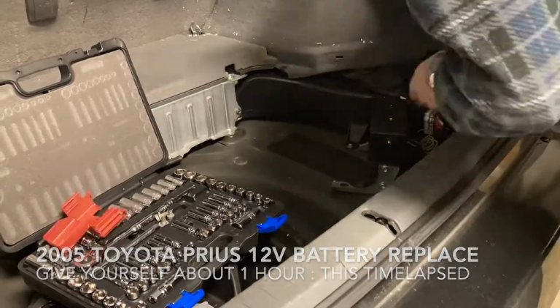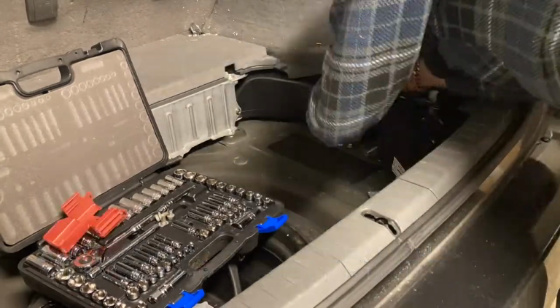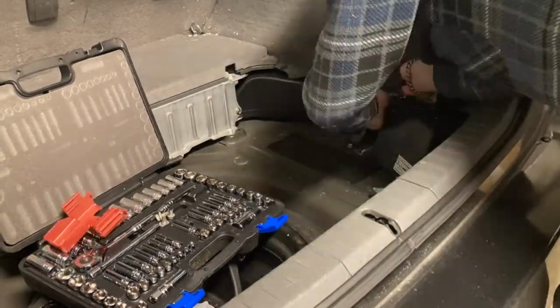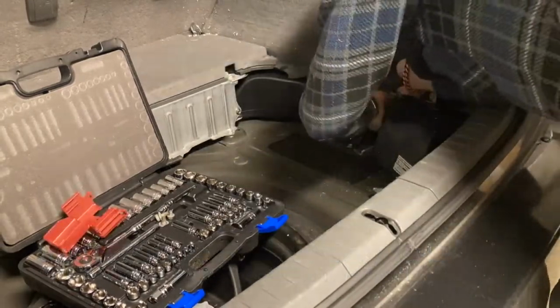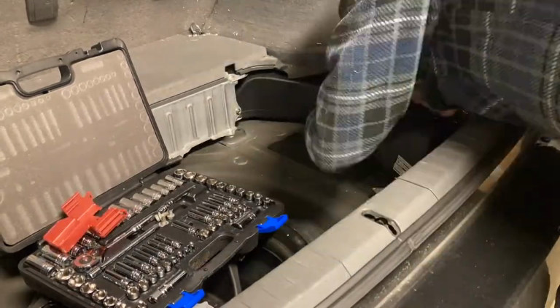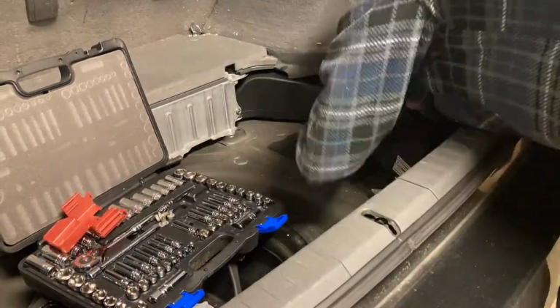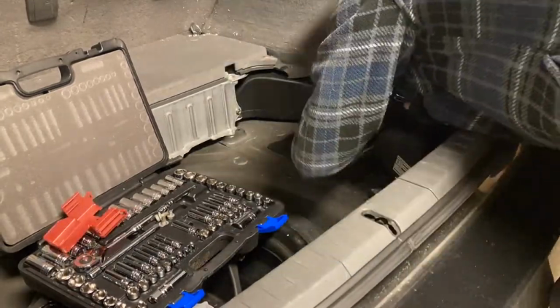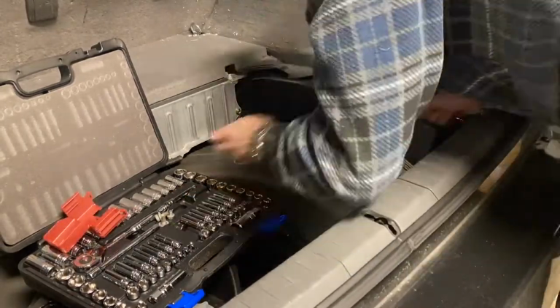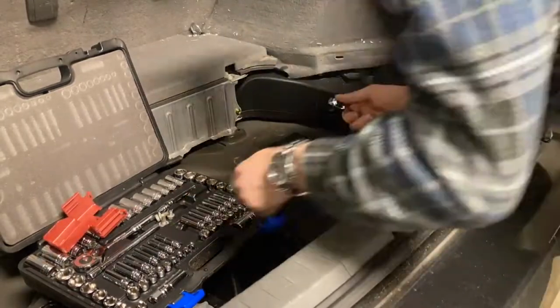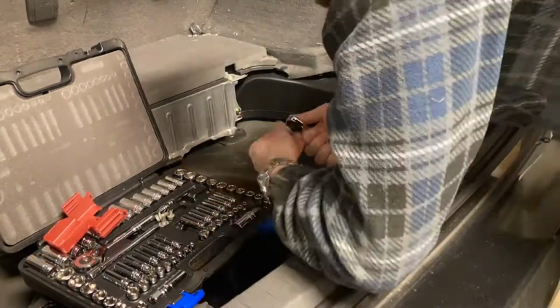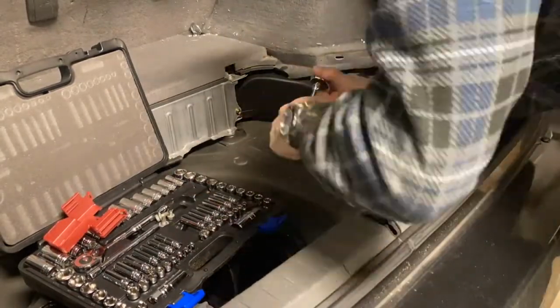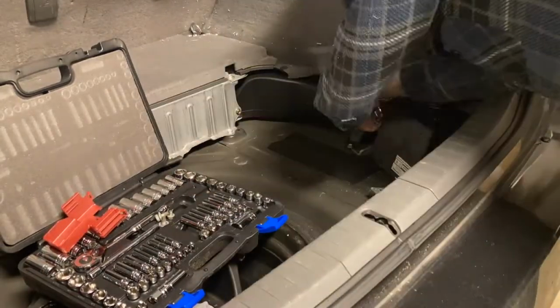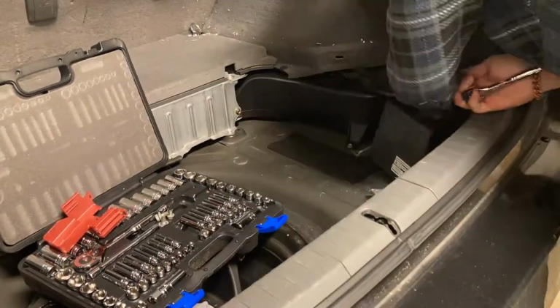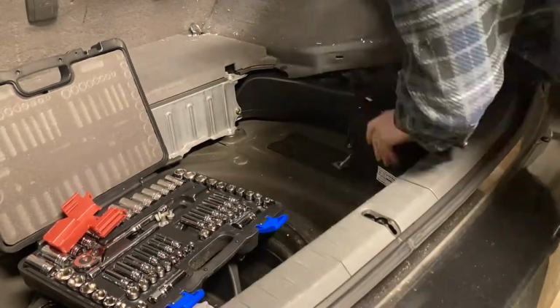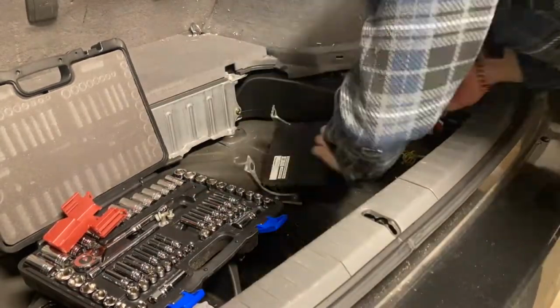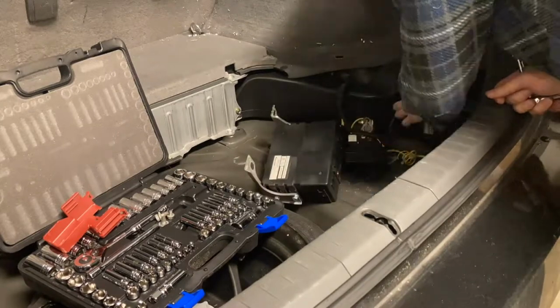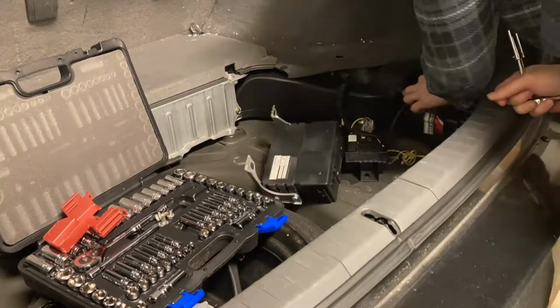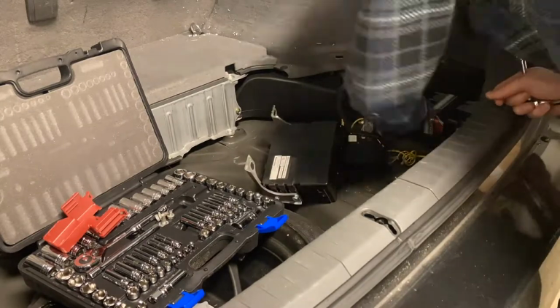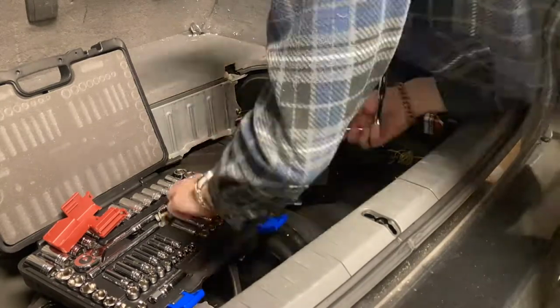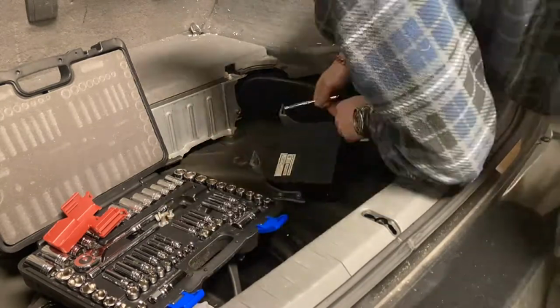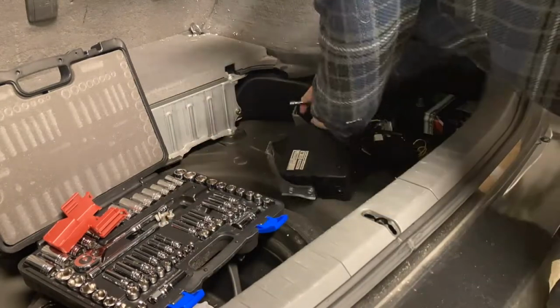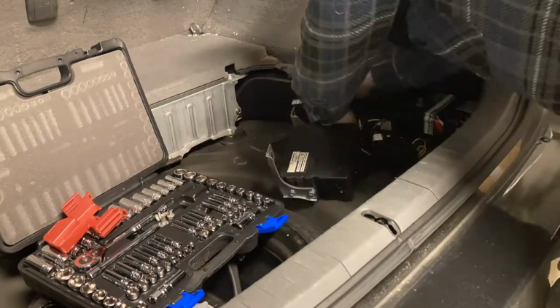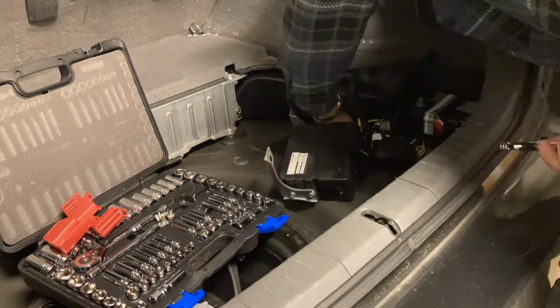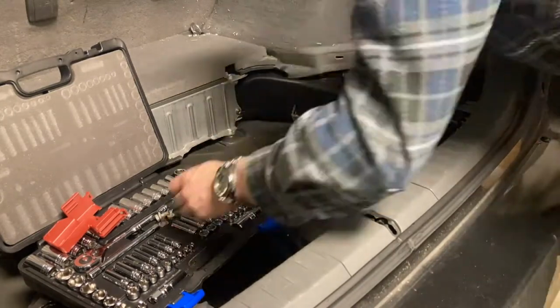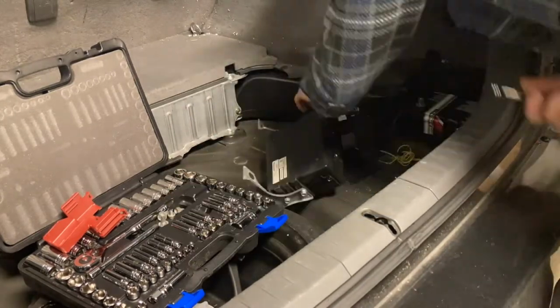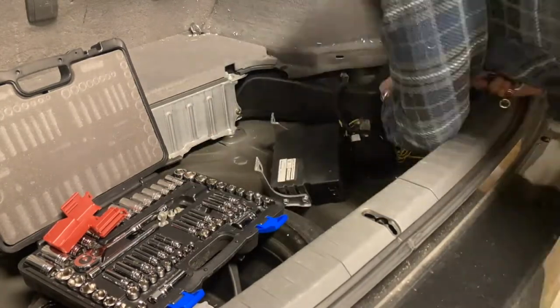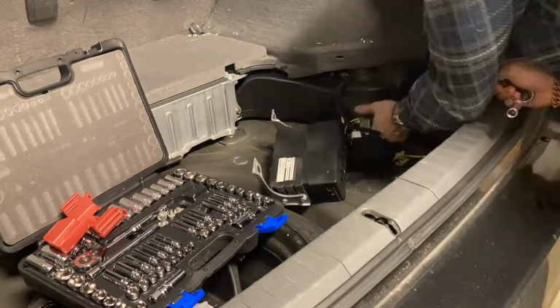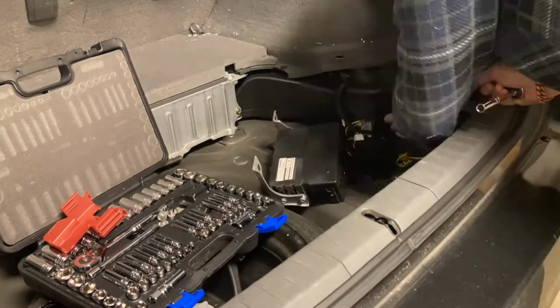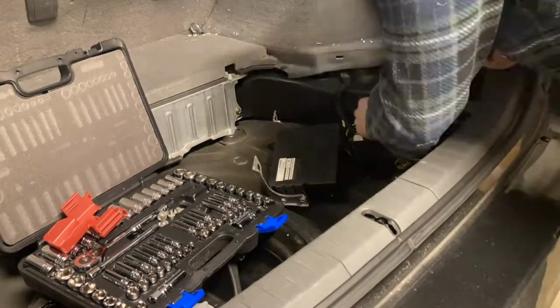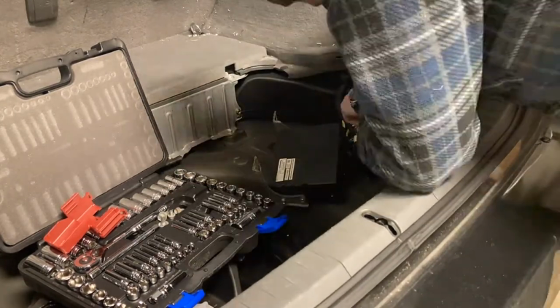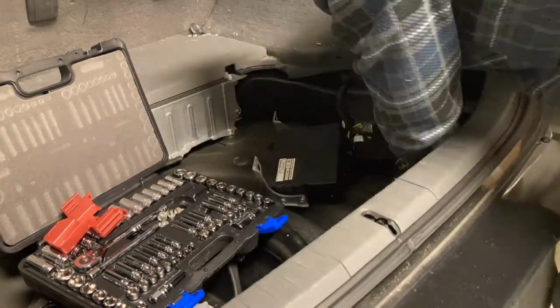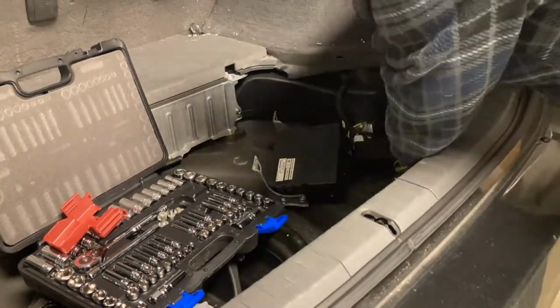You've got to remove this rear computer and this air dam in the back. You'll see as I go — there's the computer. We're going to take this section off.